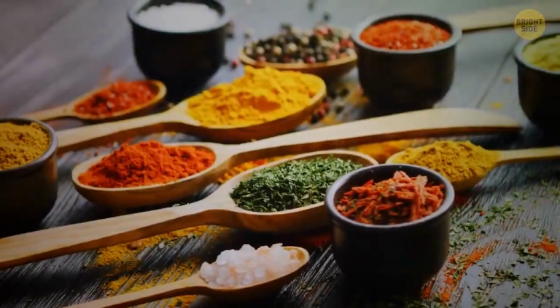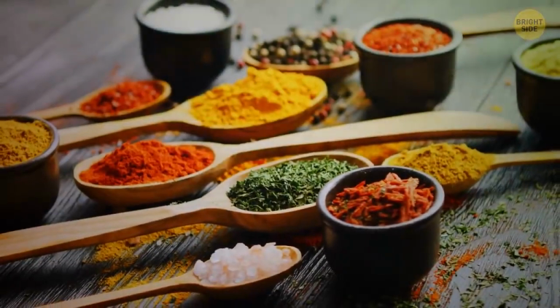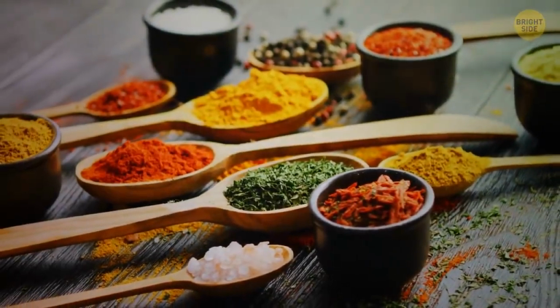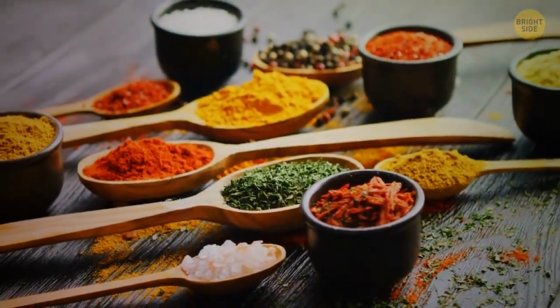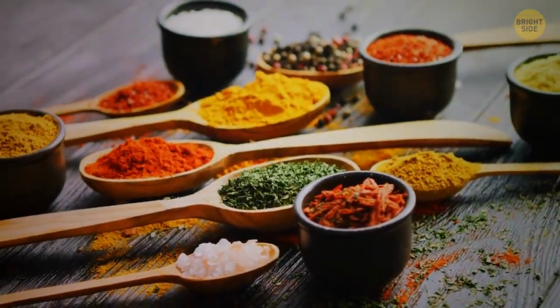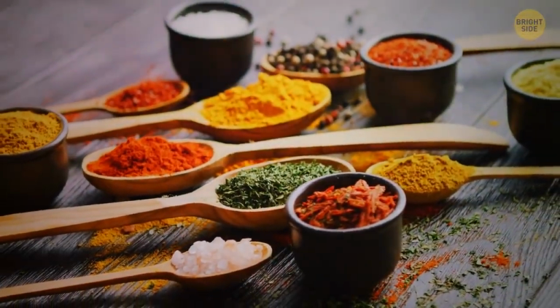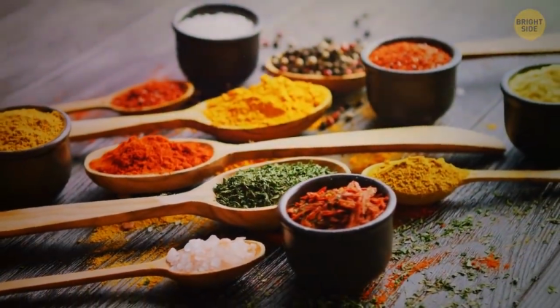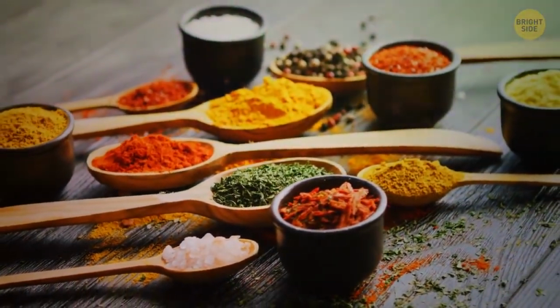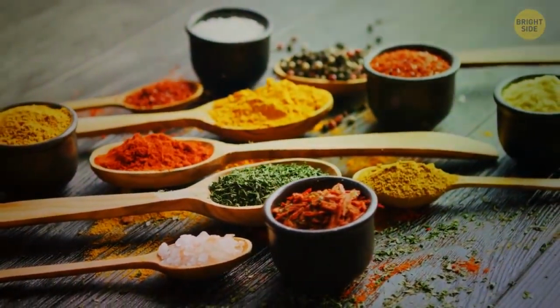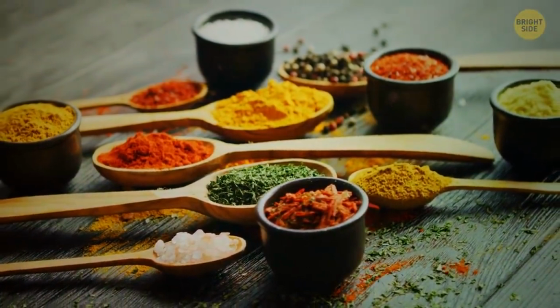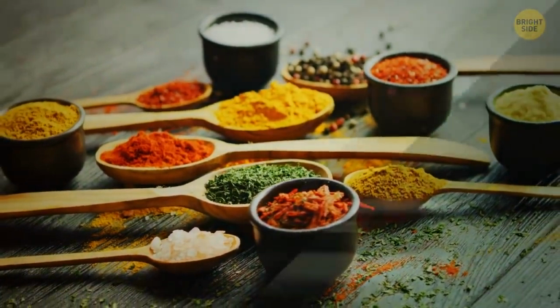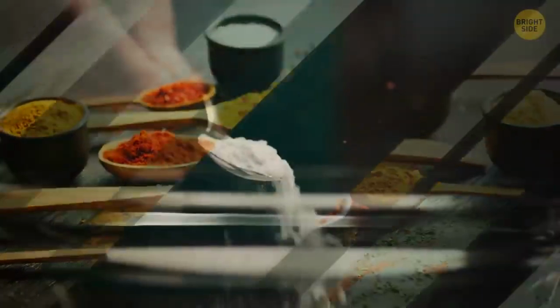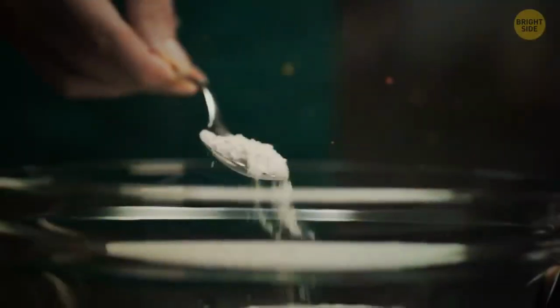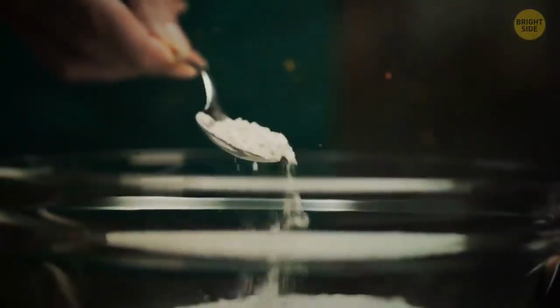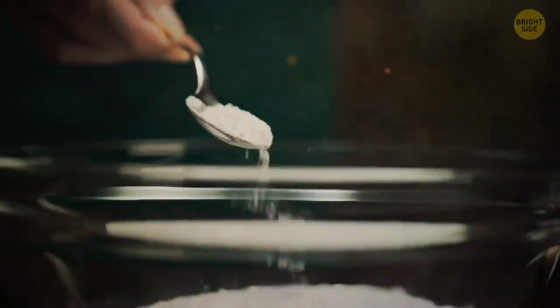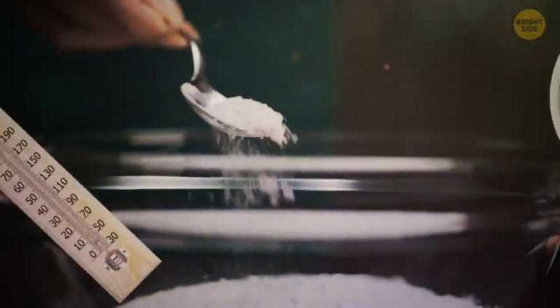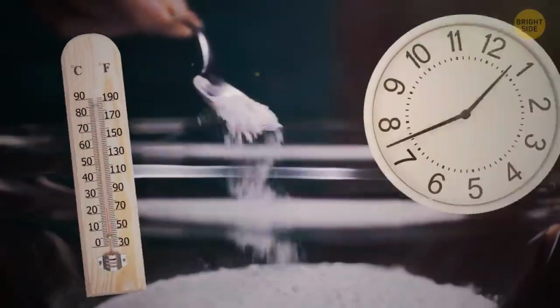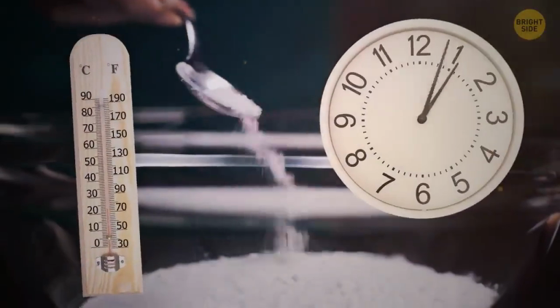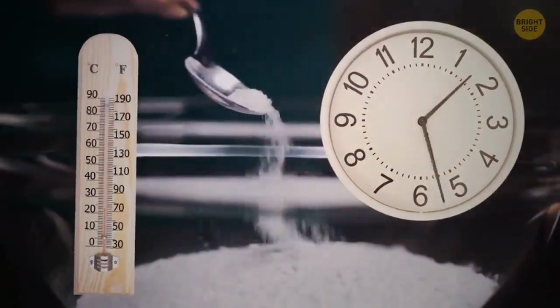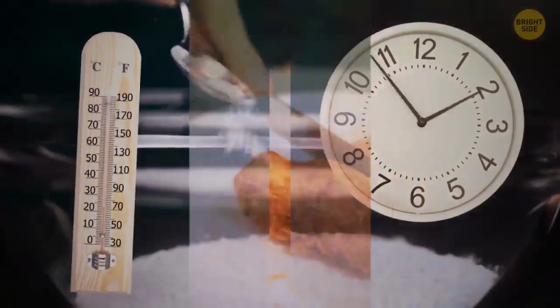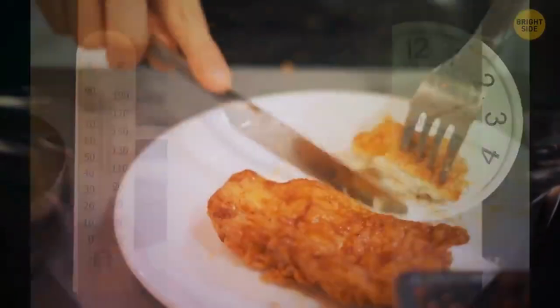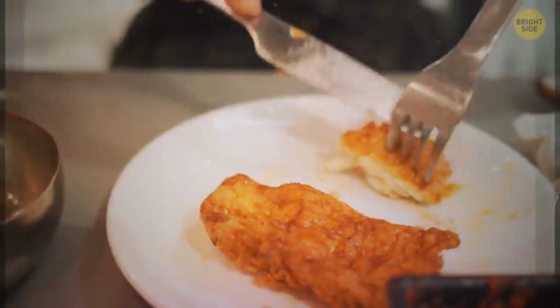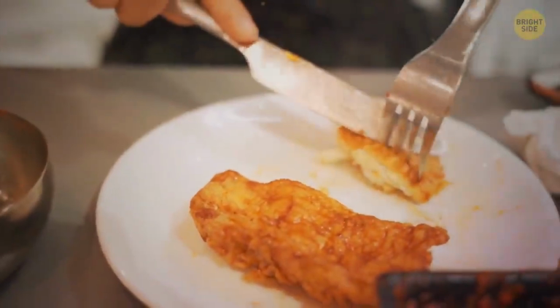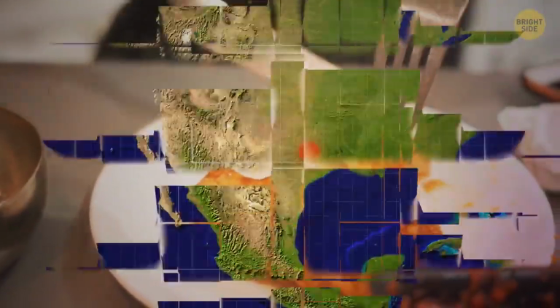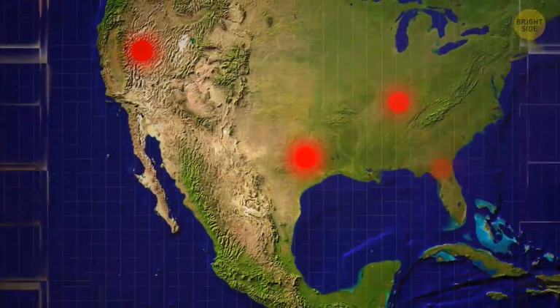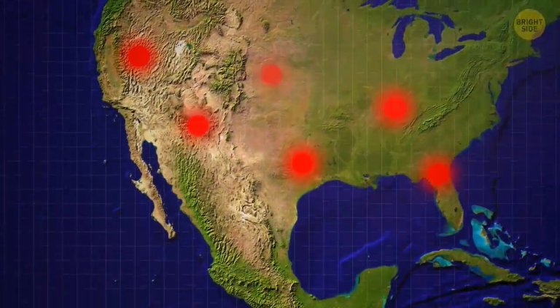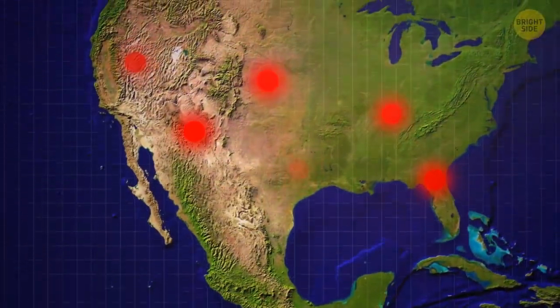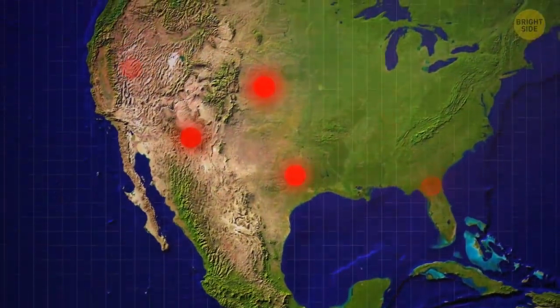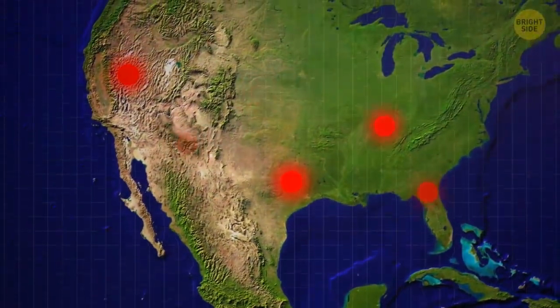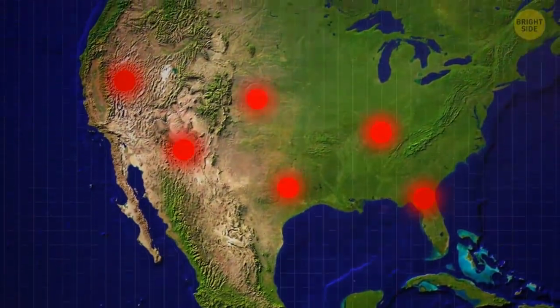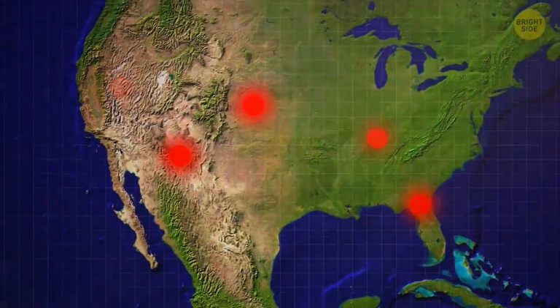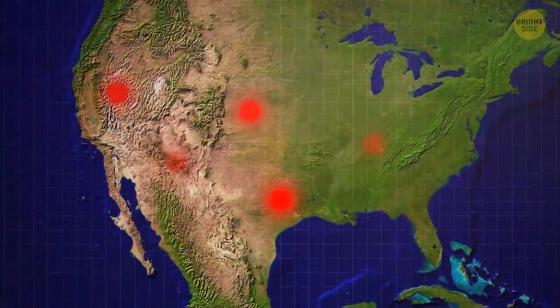It's no secret to anyone what spices are contained in the secret formula. But the secret is the proportions, temperature, and cooking time. The recipe is so secret that they mix spices in different places in different states across America.